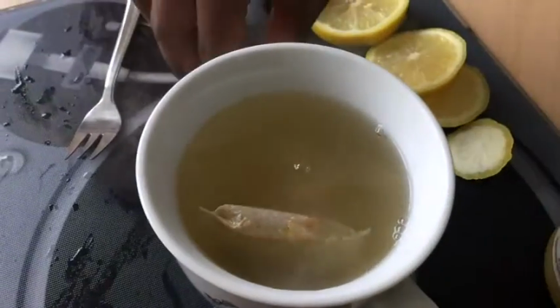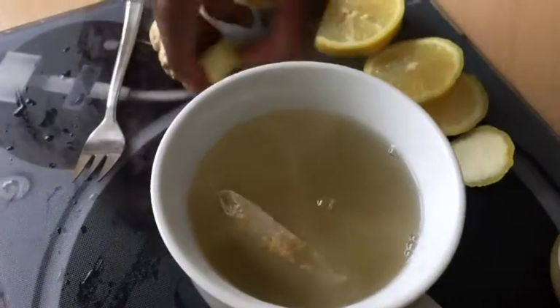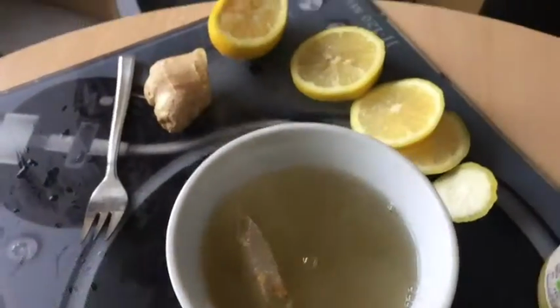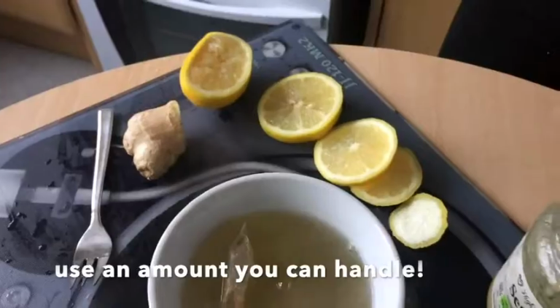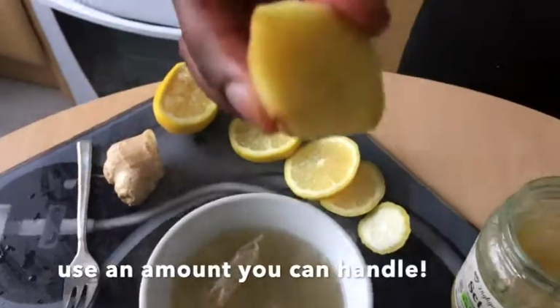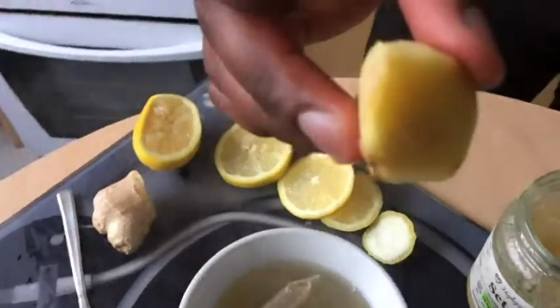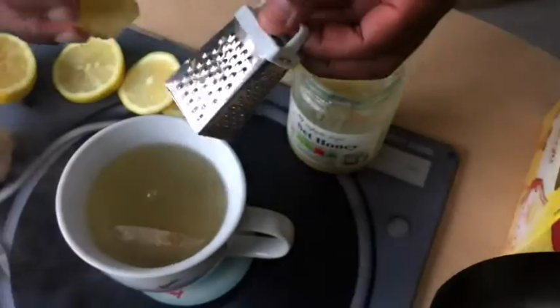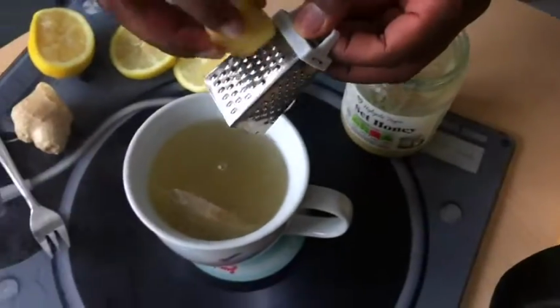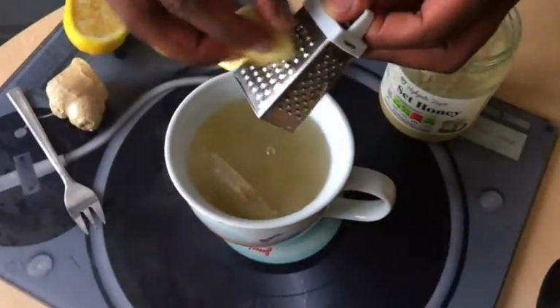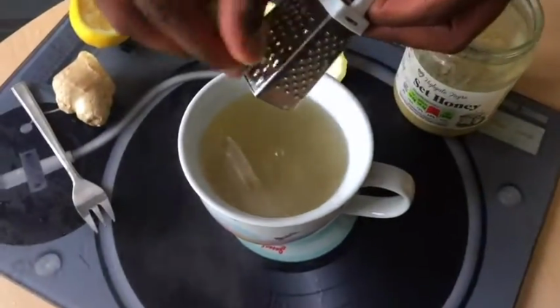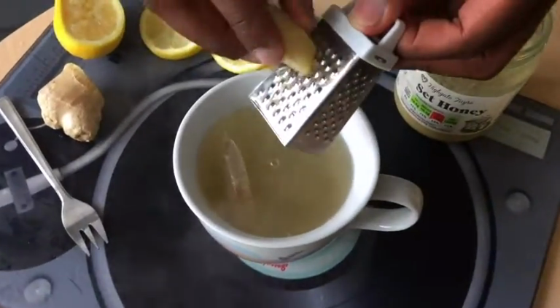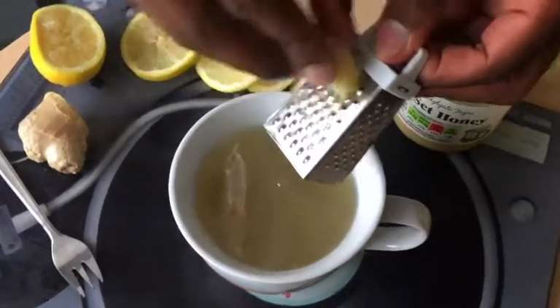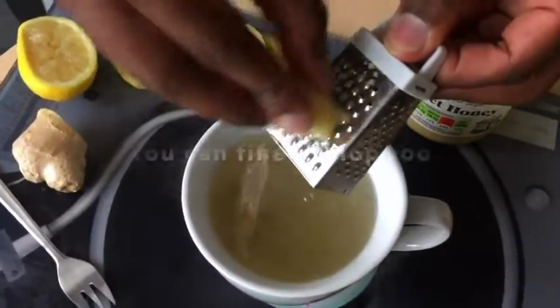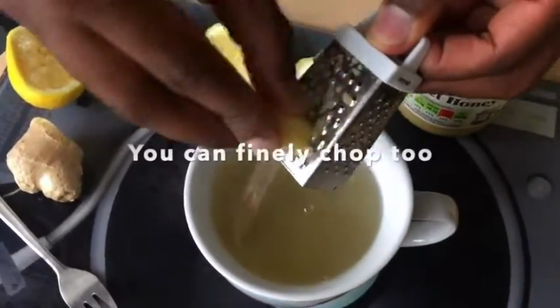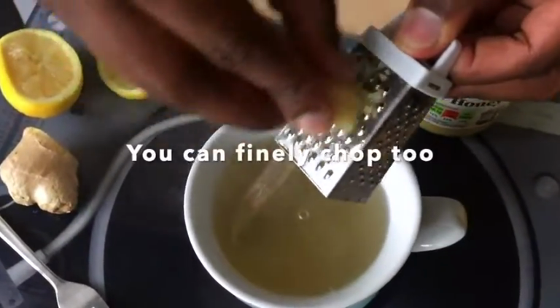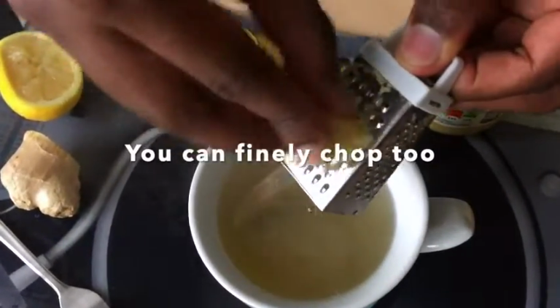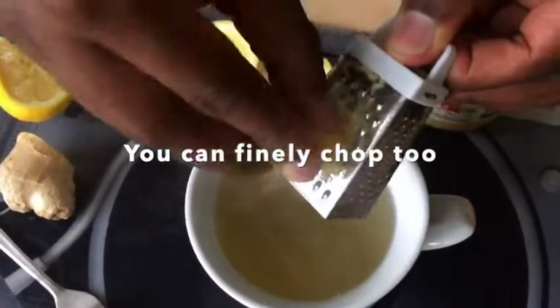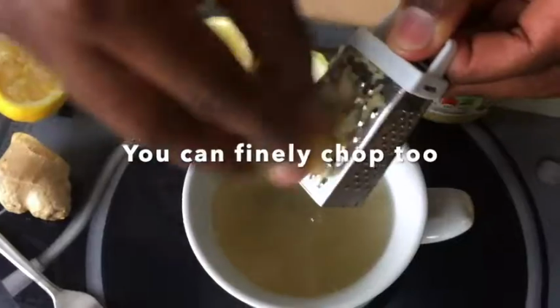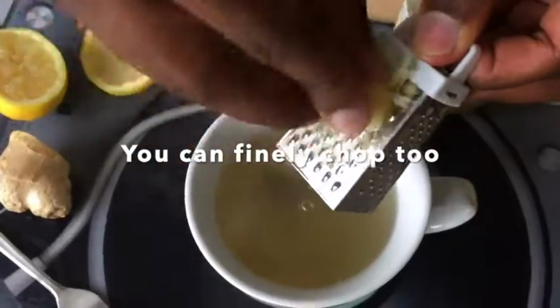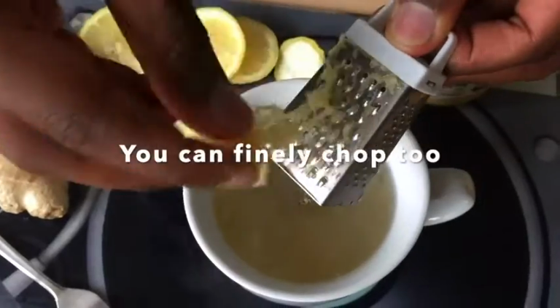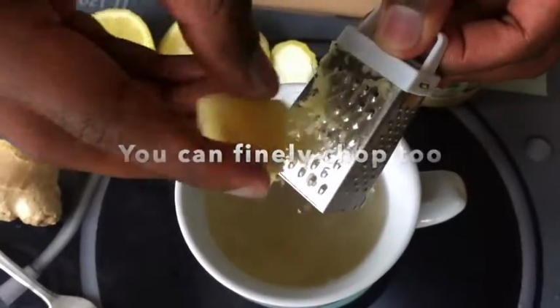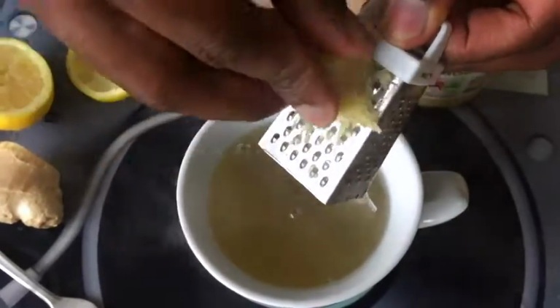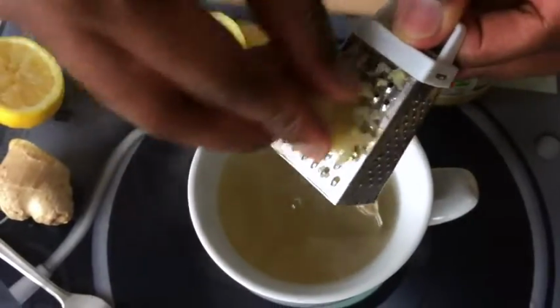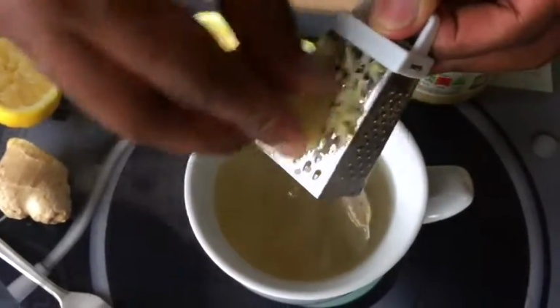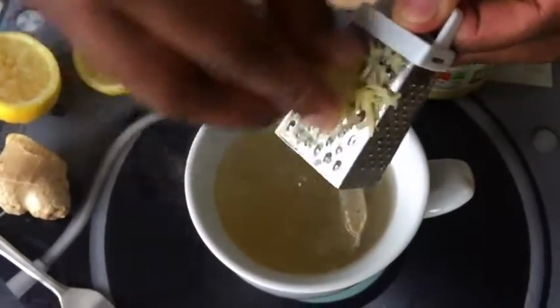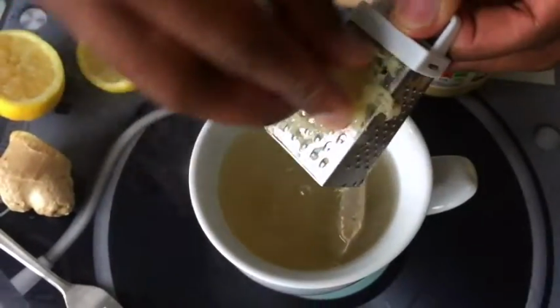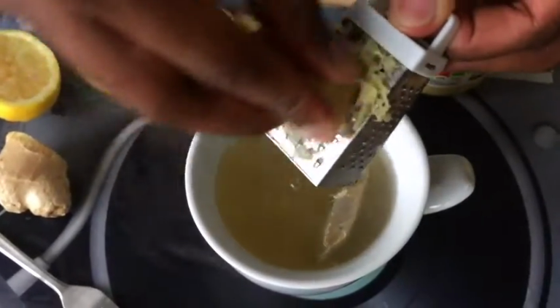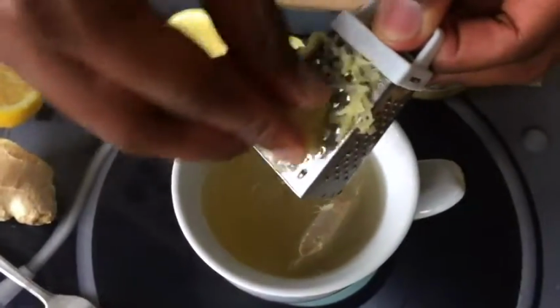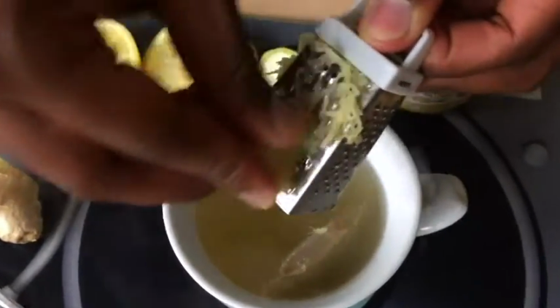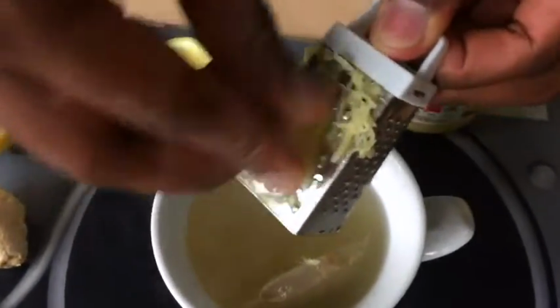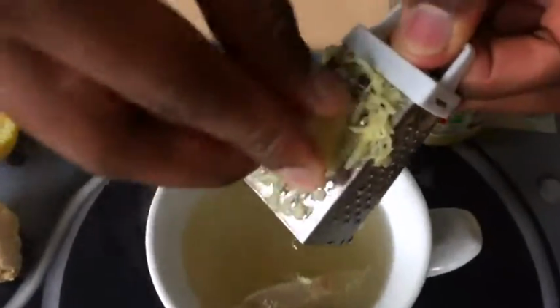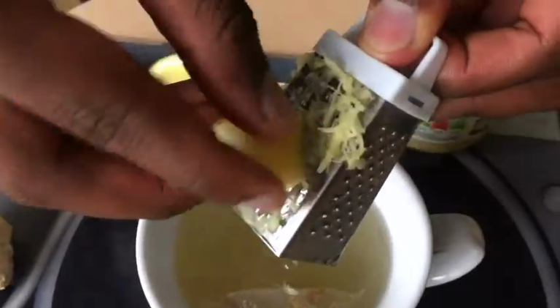Now we'll take some ginger and just grate it in, make it nice and fine so that it's easy to swallow and just goes down nicely.